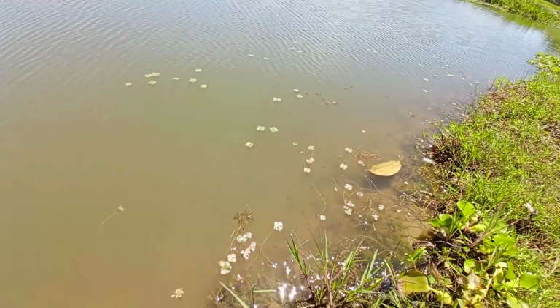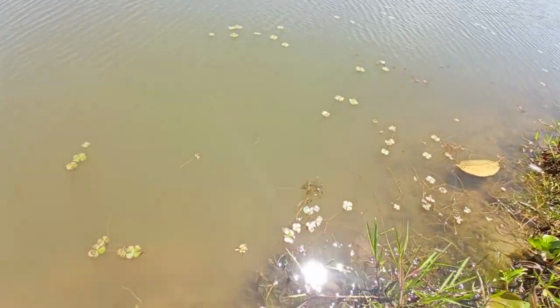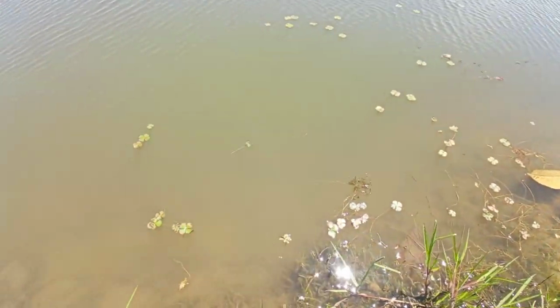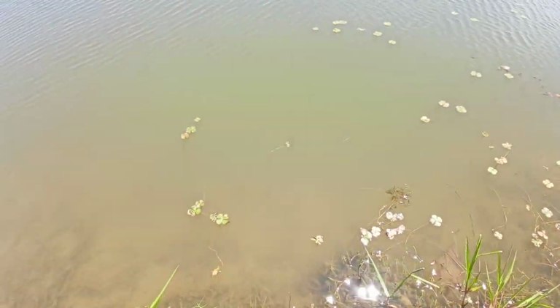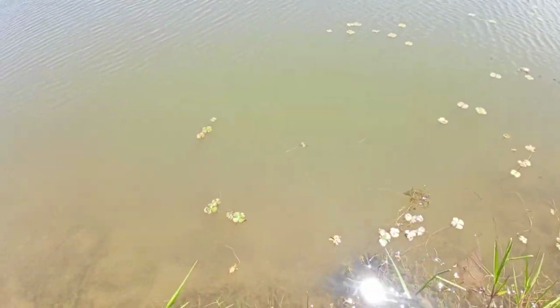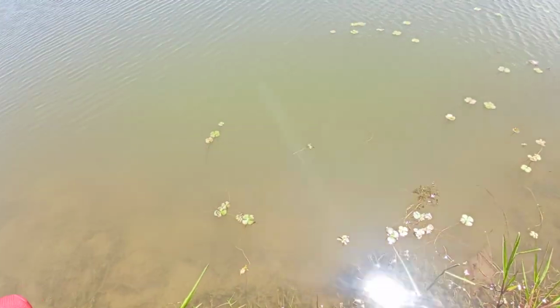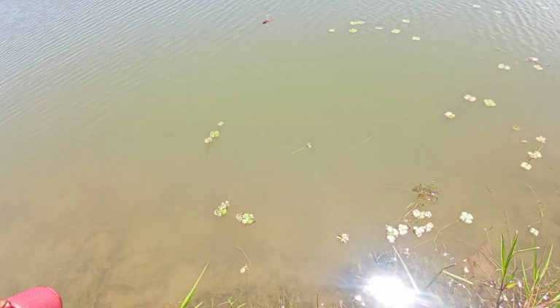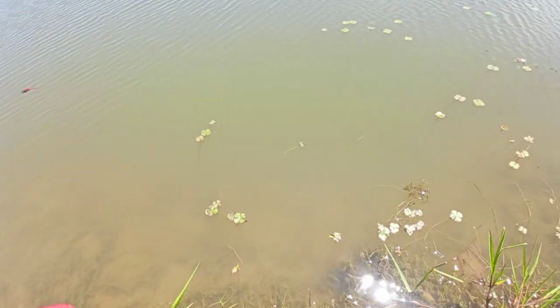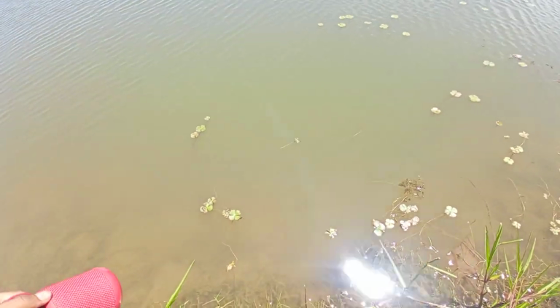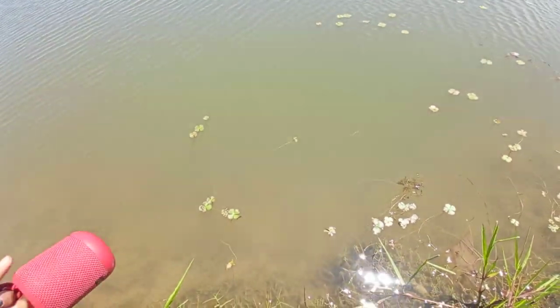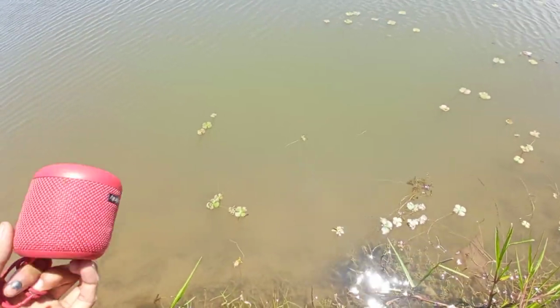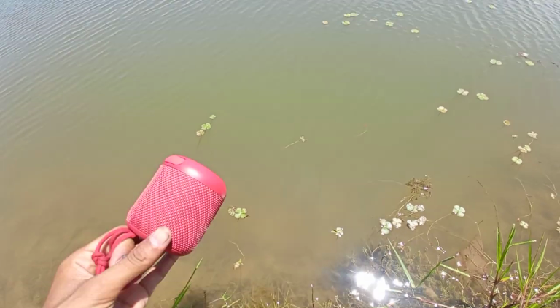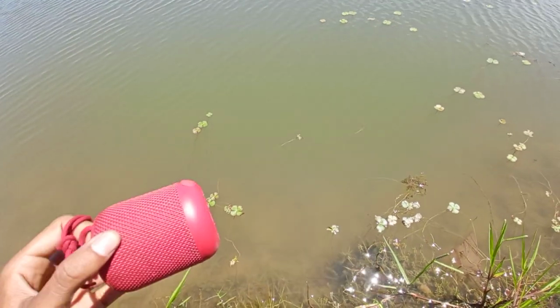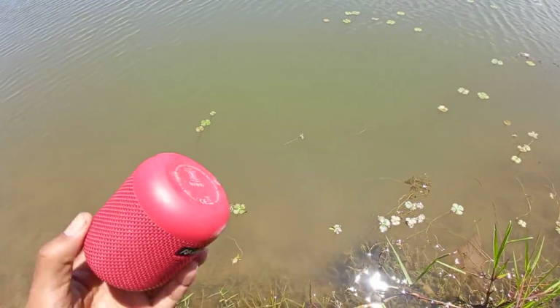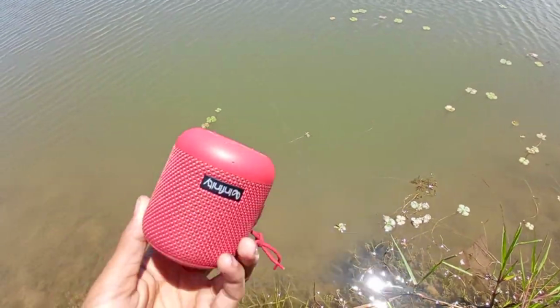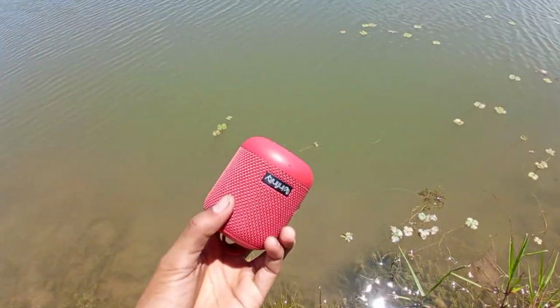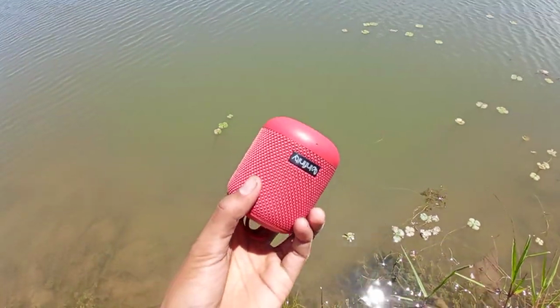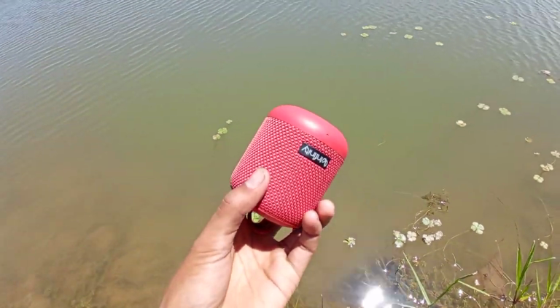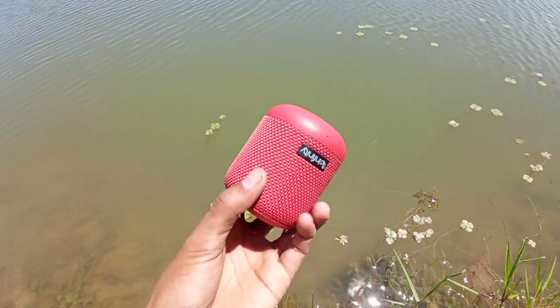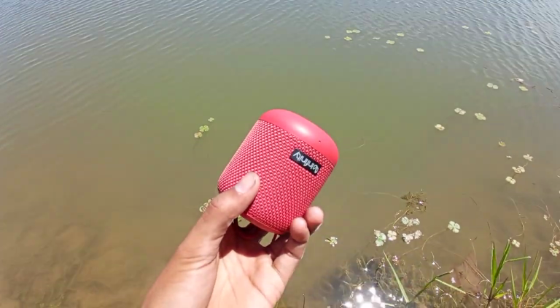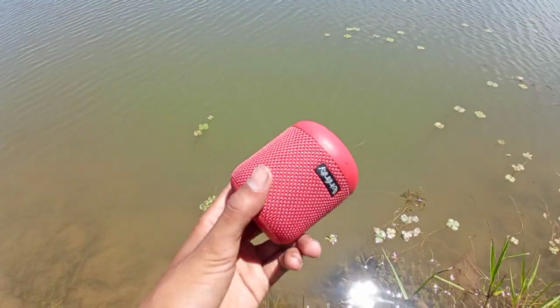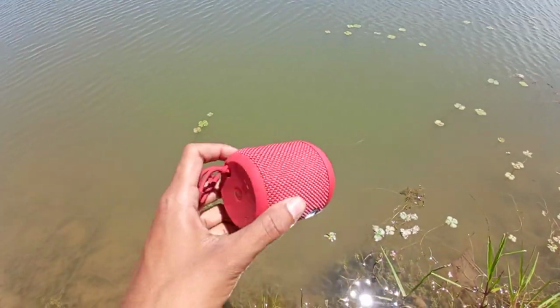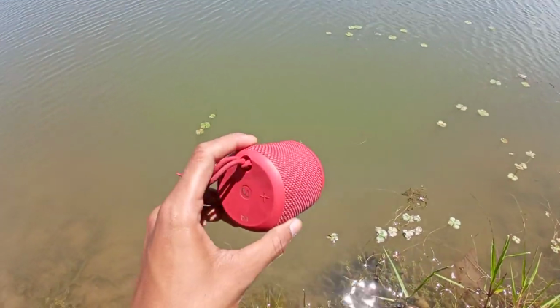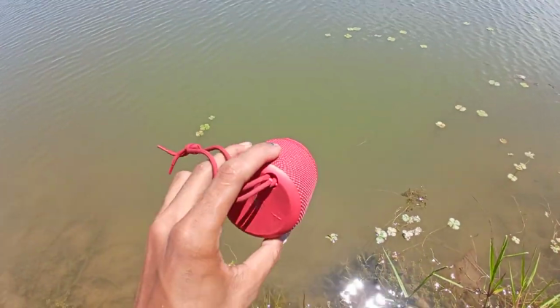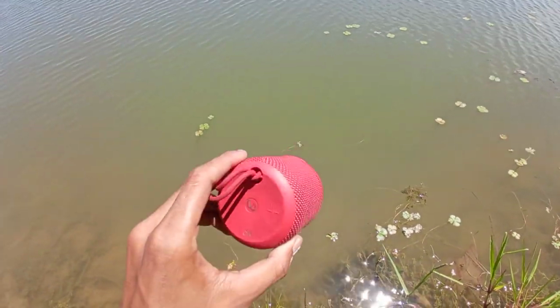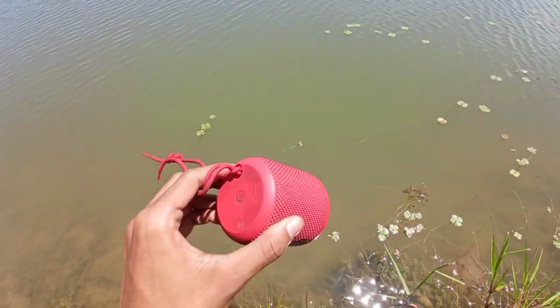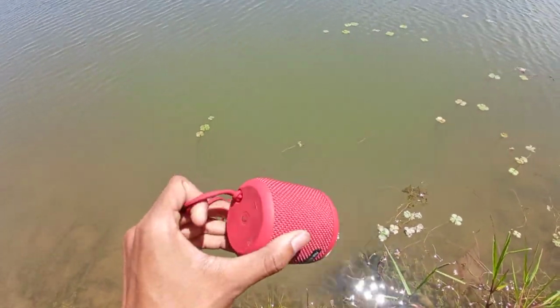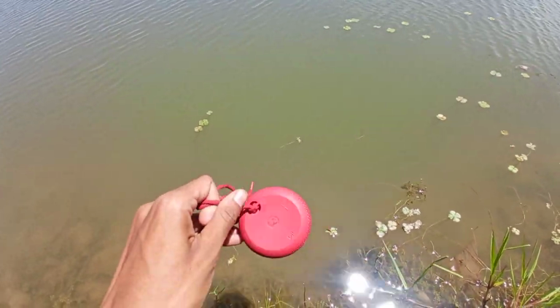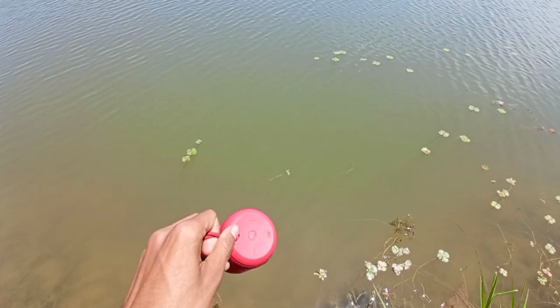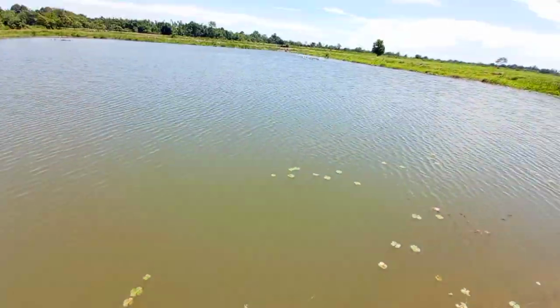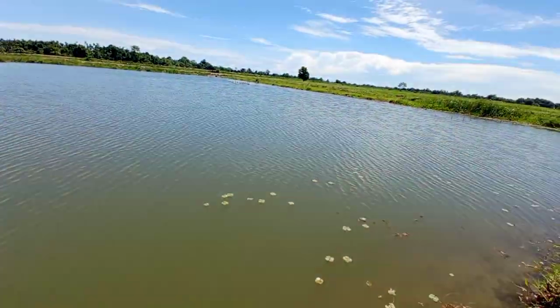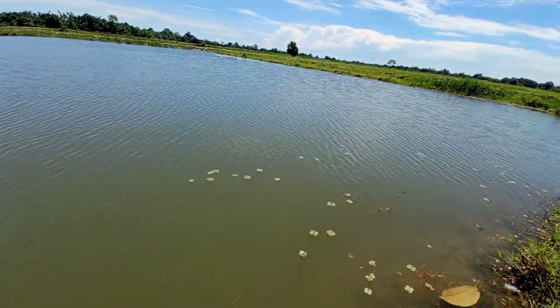So today we will test this, which is Infinity 400. This is waterproof. This is full of water.